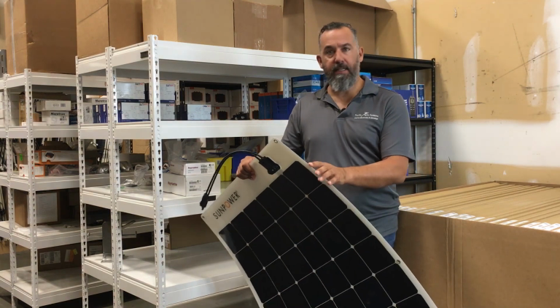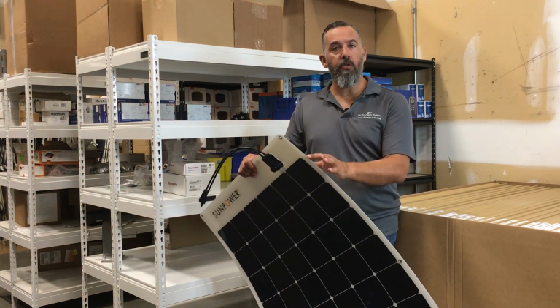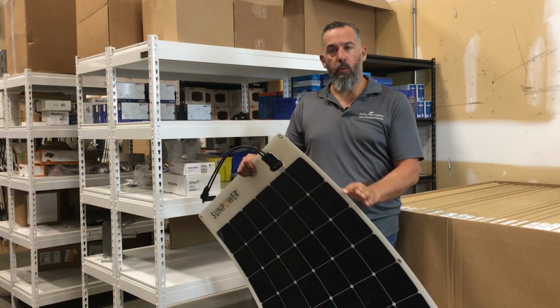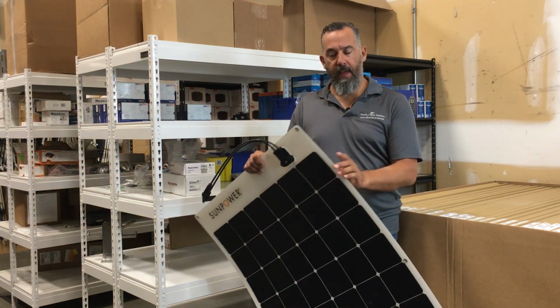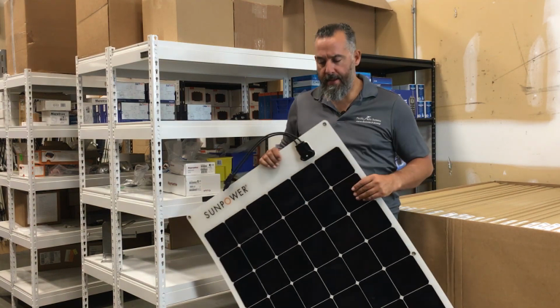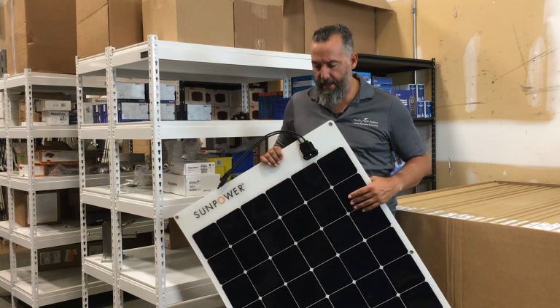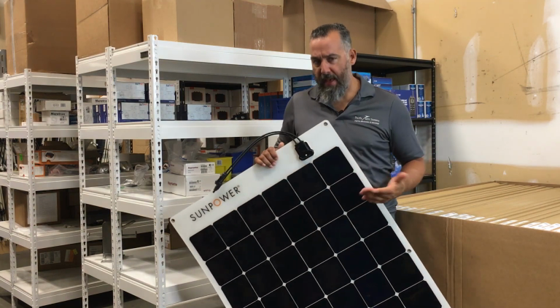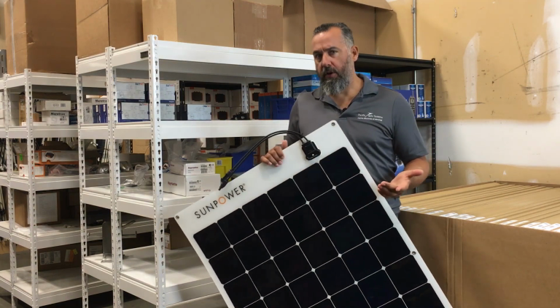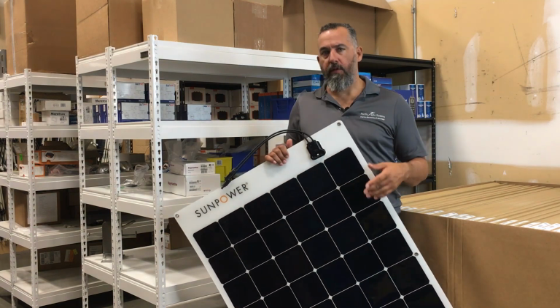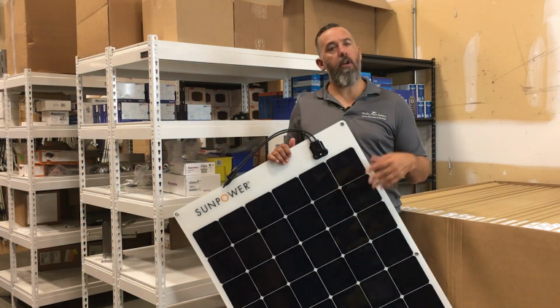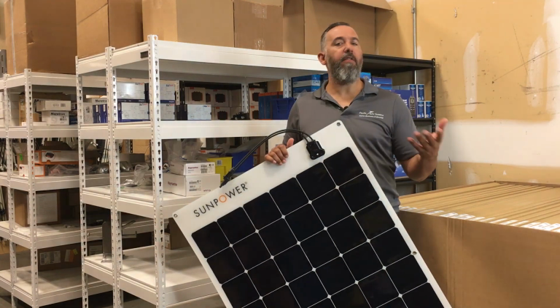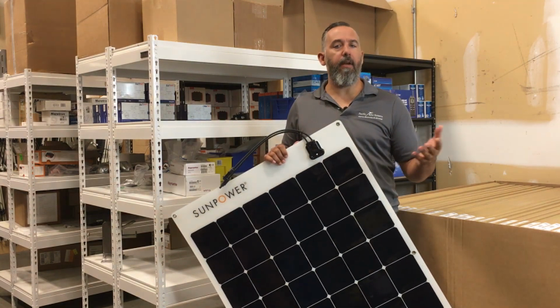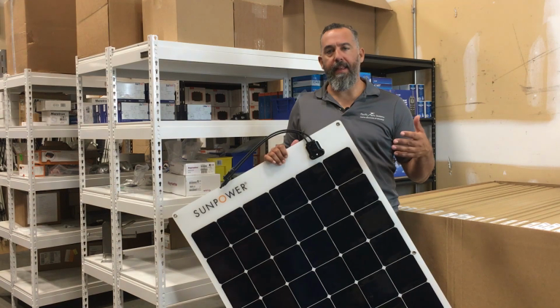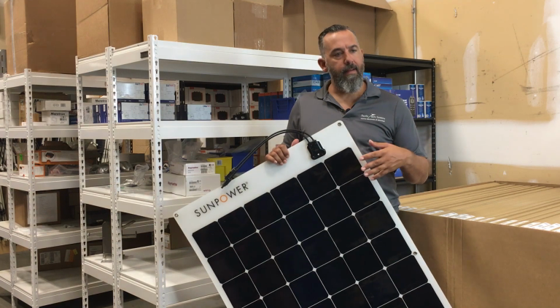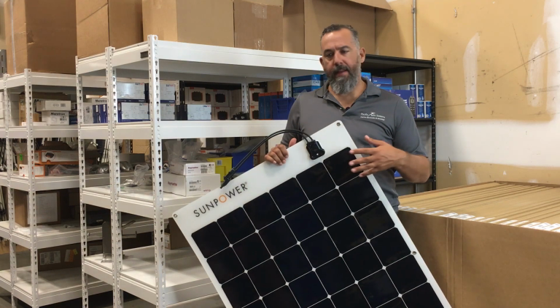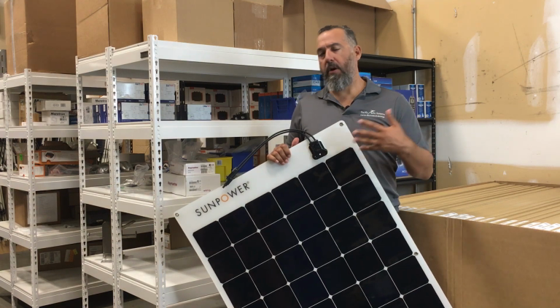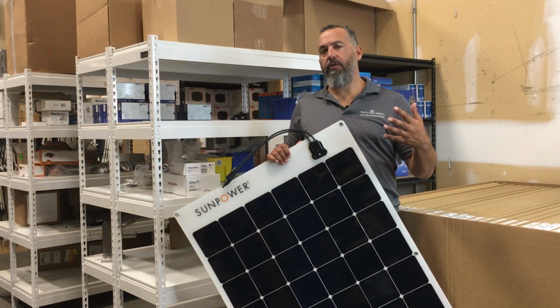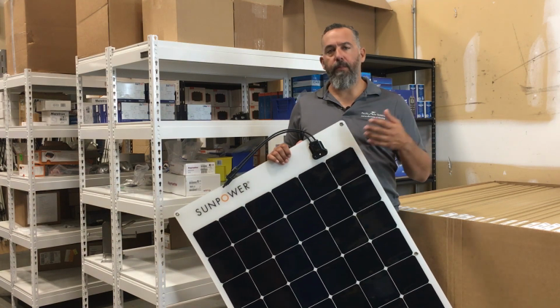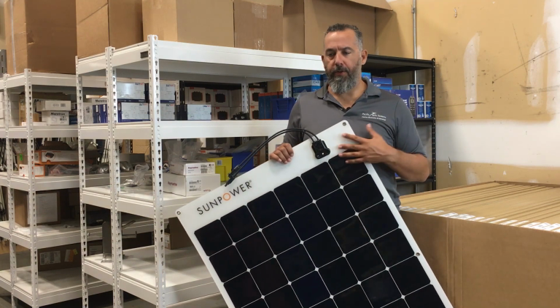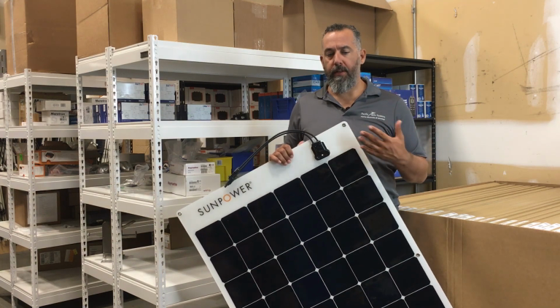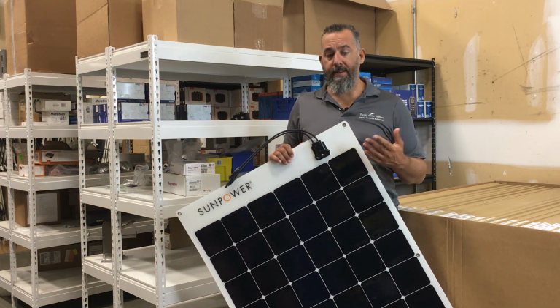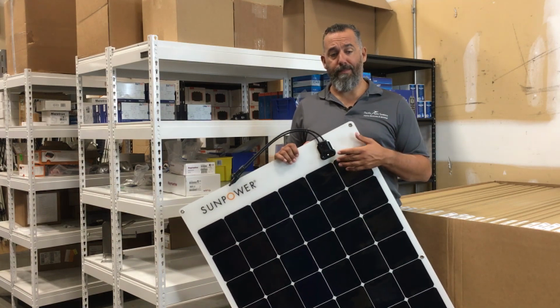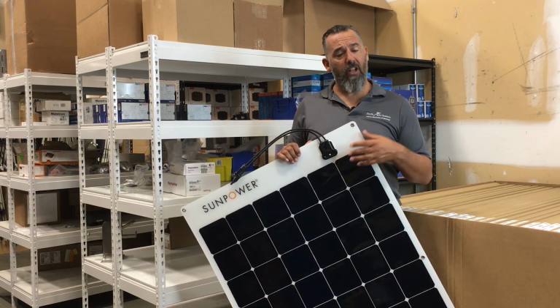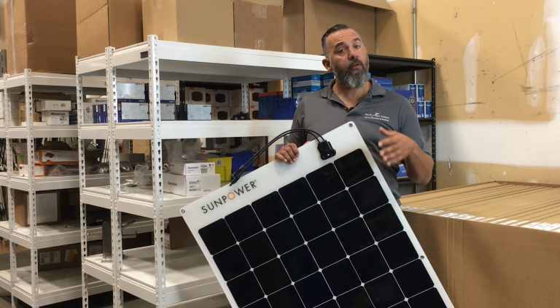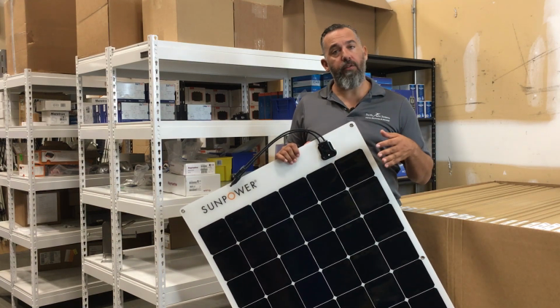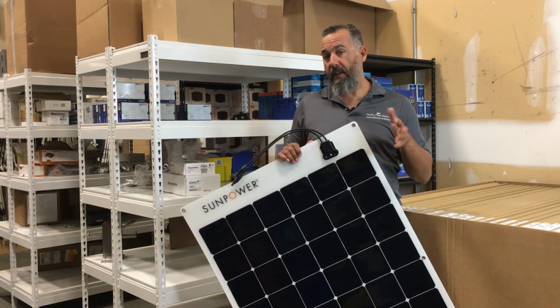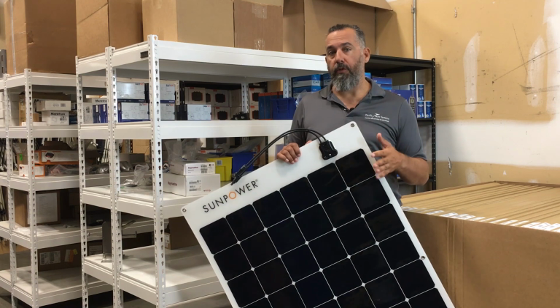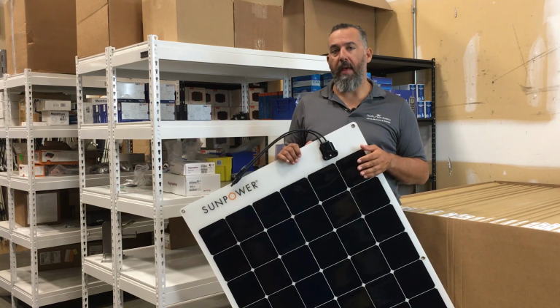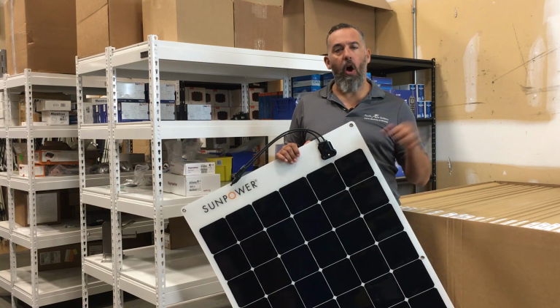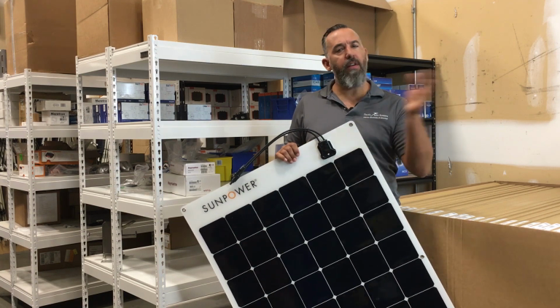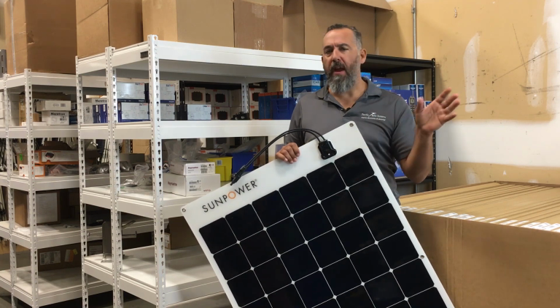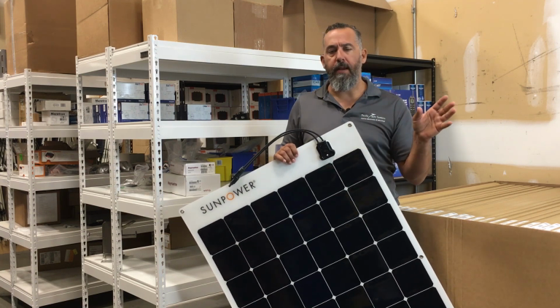As you can see it's really thin. These panels are part of our inventory, part of our solar selection. There are really lots of choices with flexible solar panels, and they all have different price points.